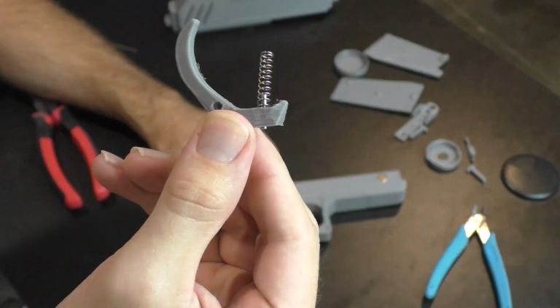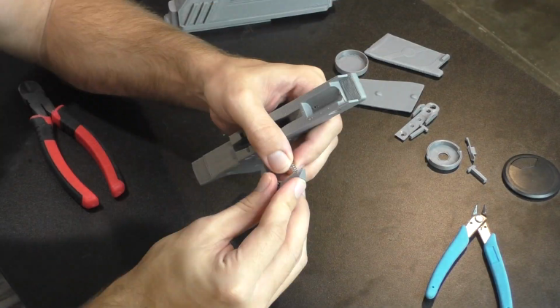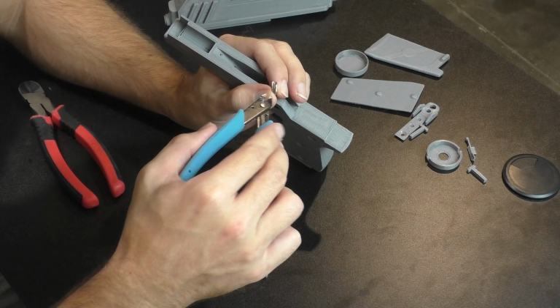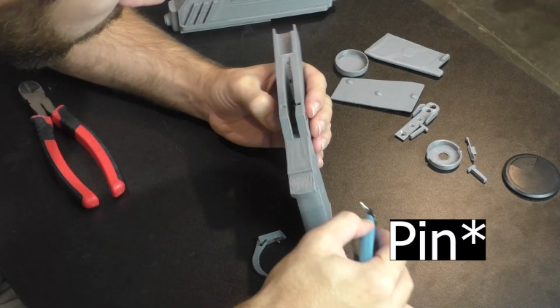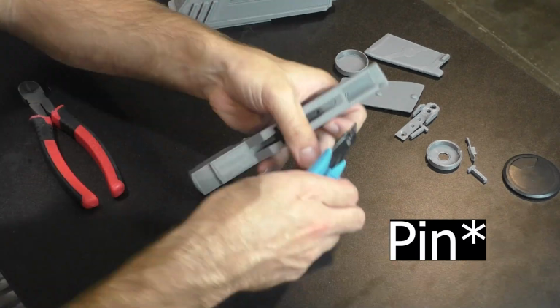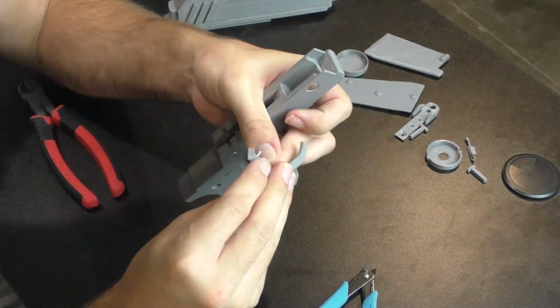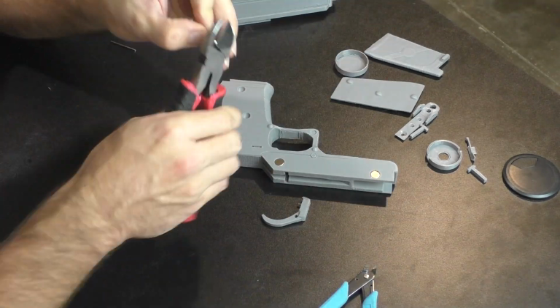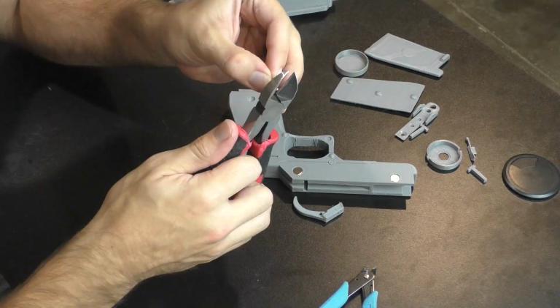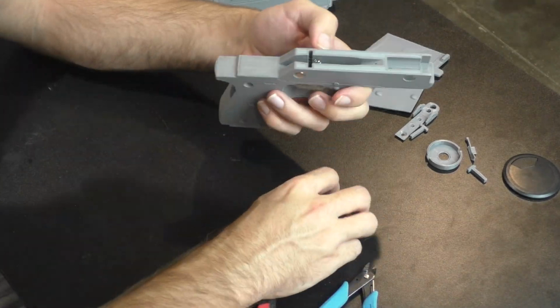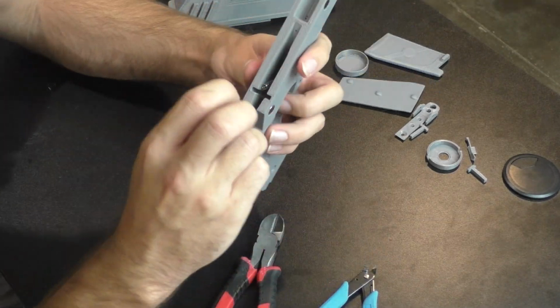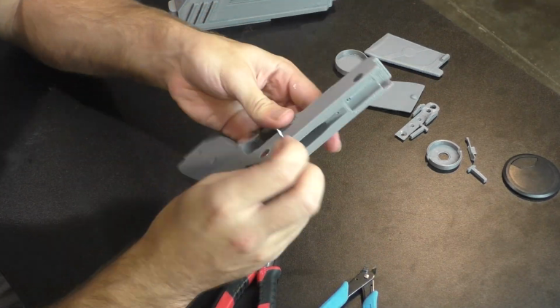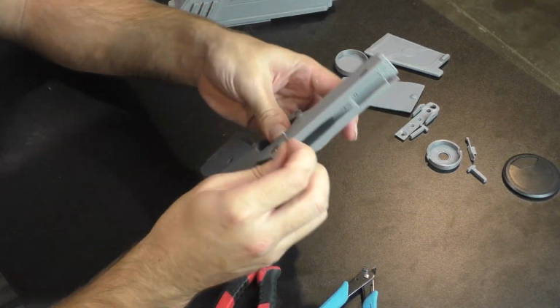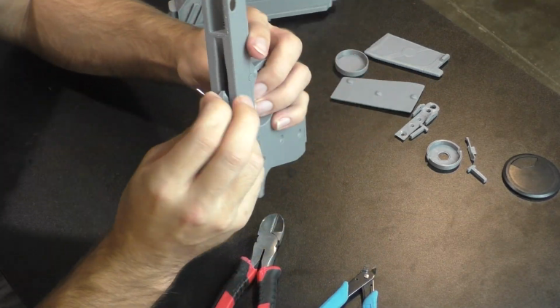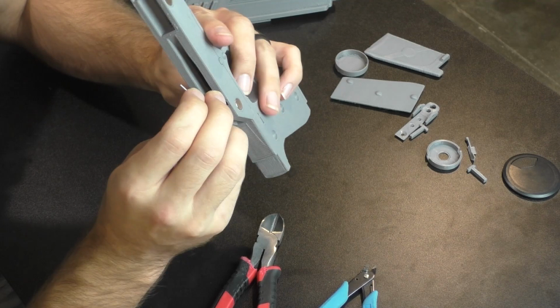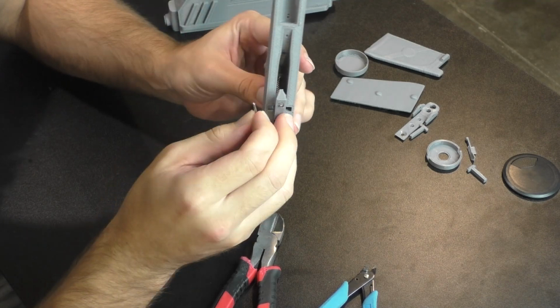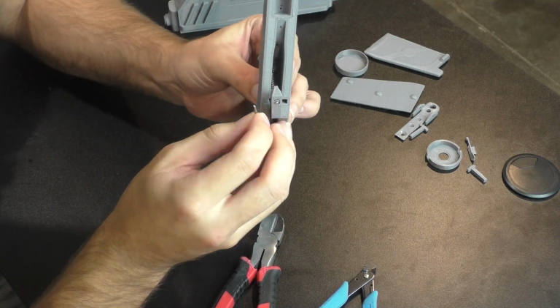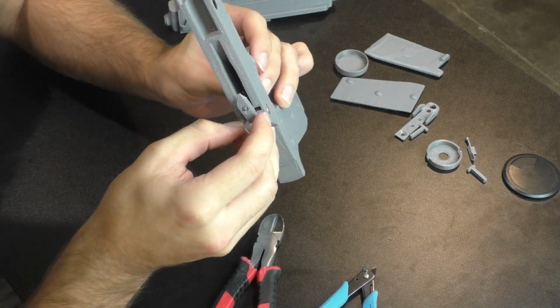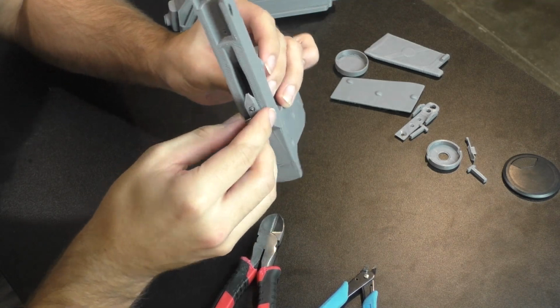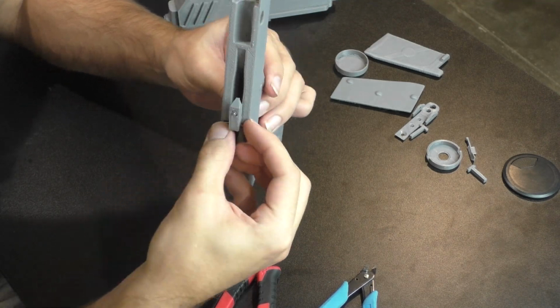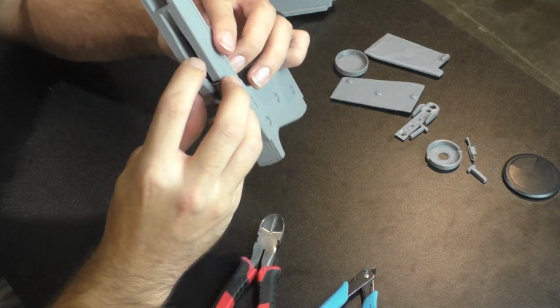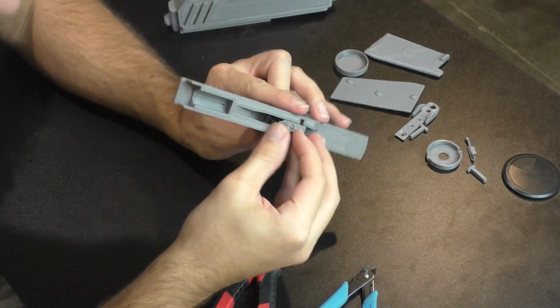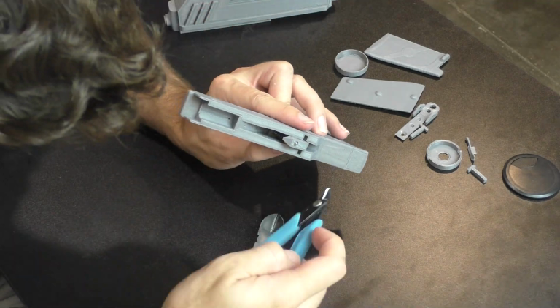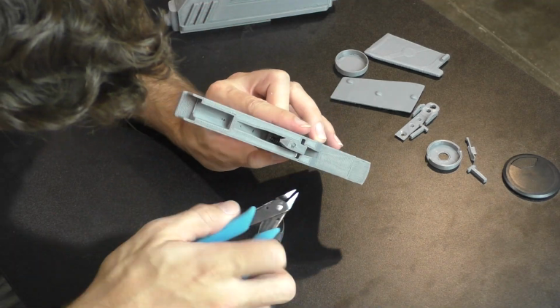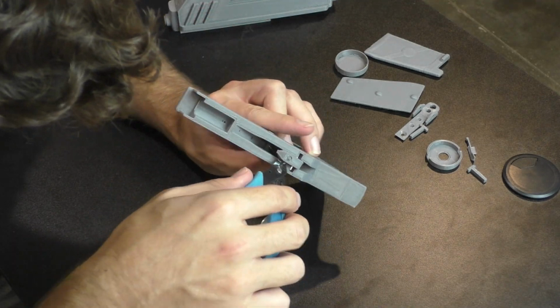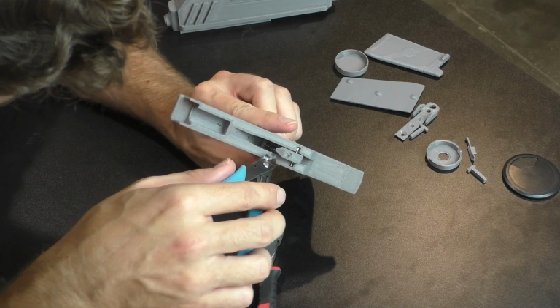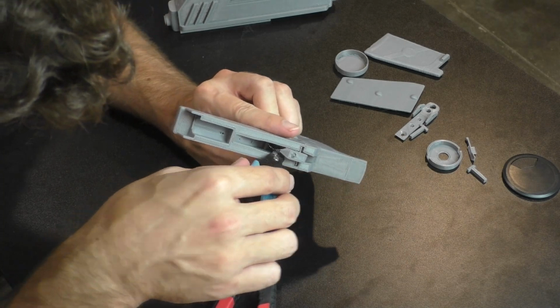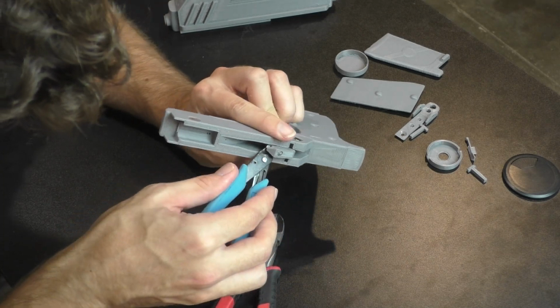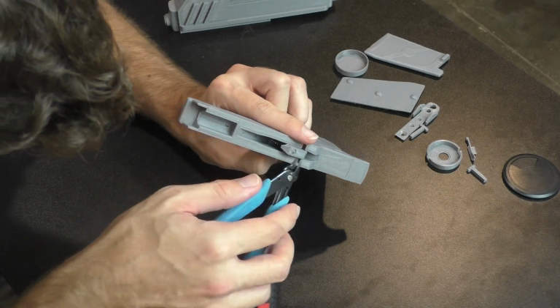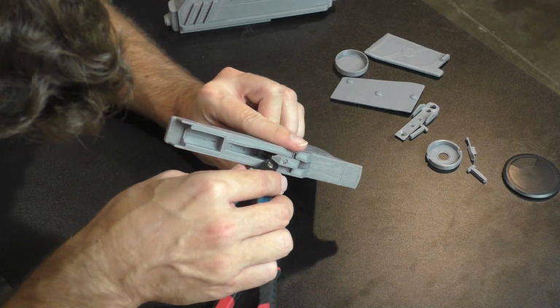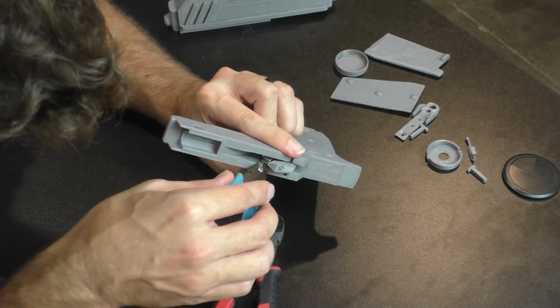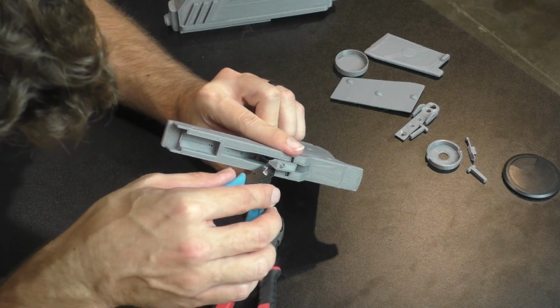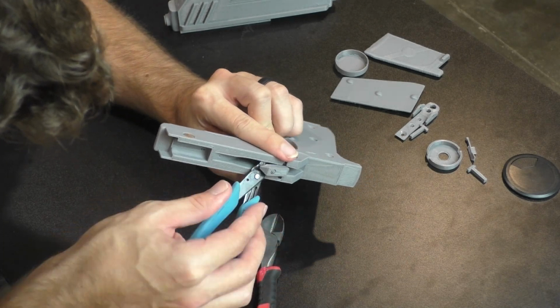I had to modify the length of my spring because you want it to be just right. Once the pin is in place, the difficult part is going to be lining up the spring with the other hole inside the pistol. Once you have the spring fit inside the hole on the pistol, the next step is to make sure the pin is not pushed out by the spring.